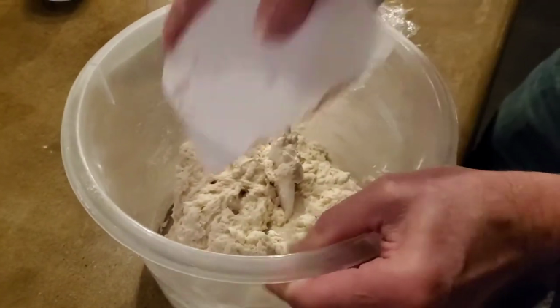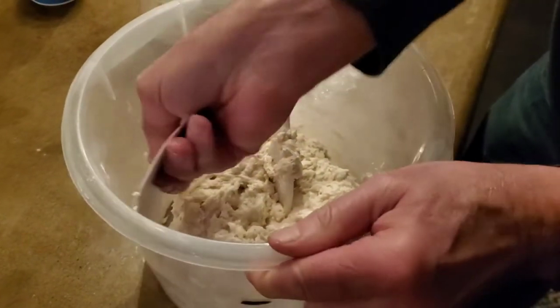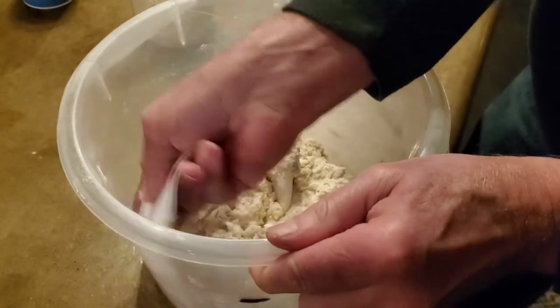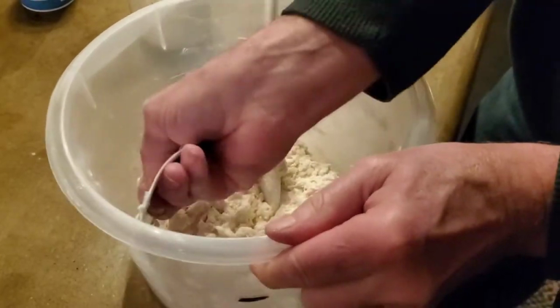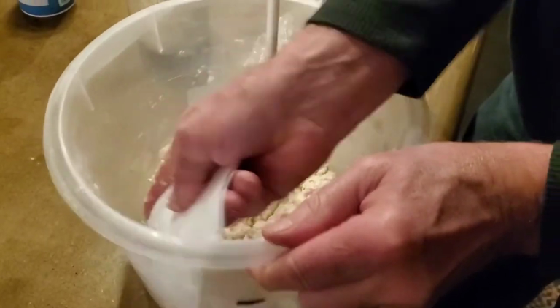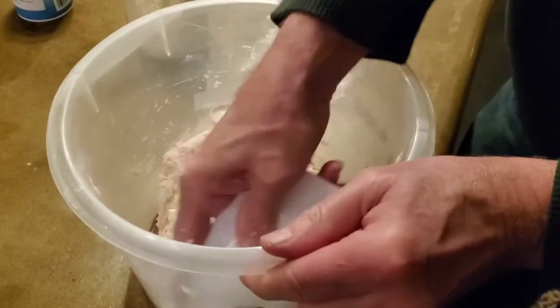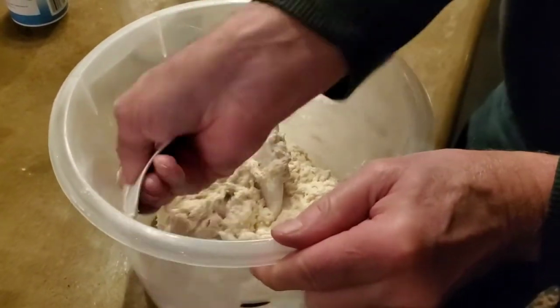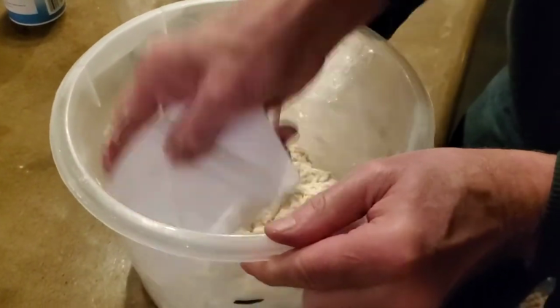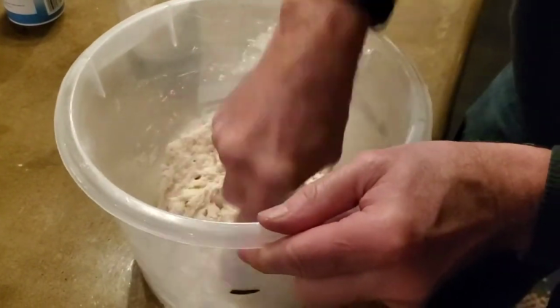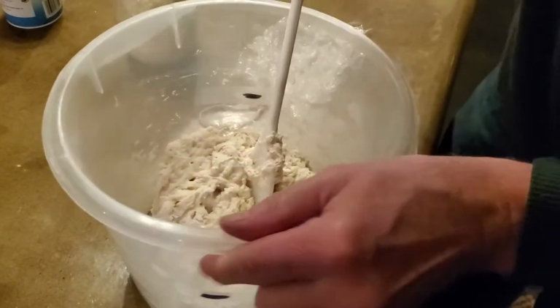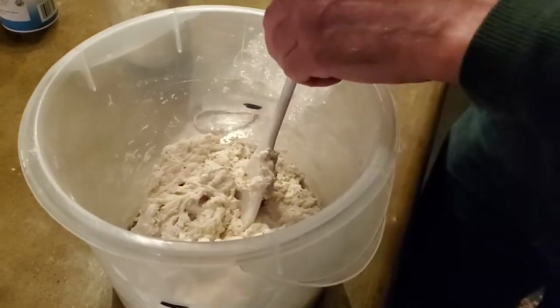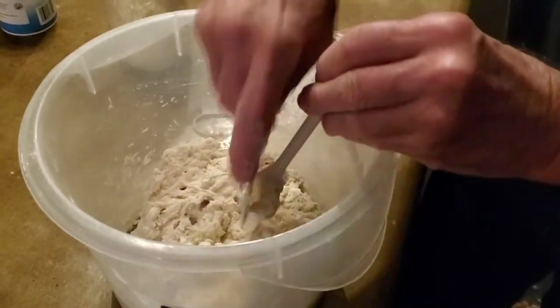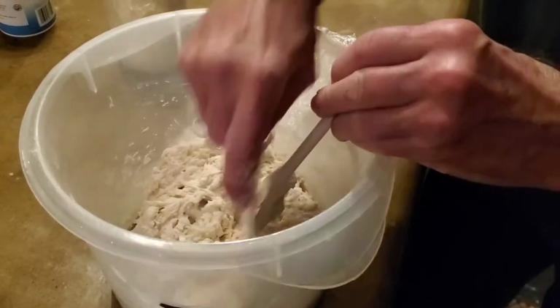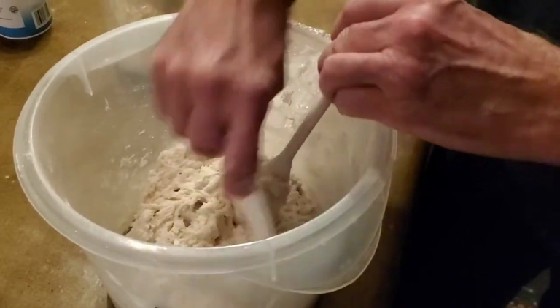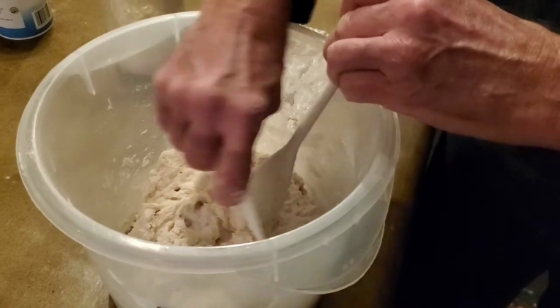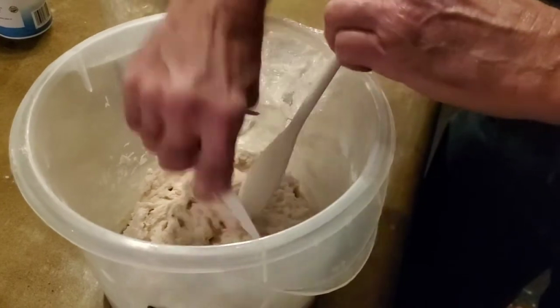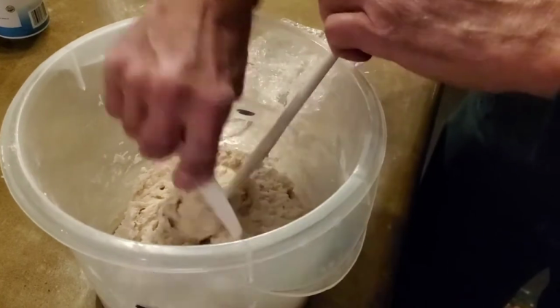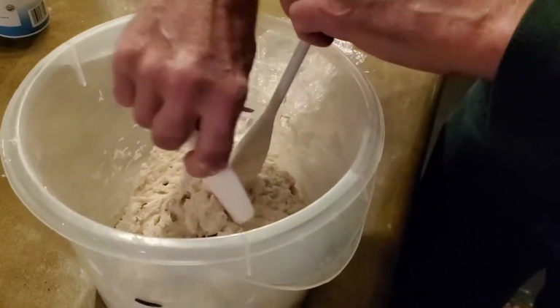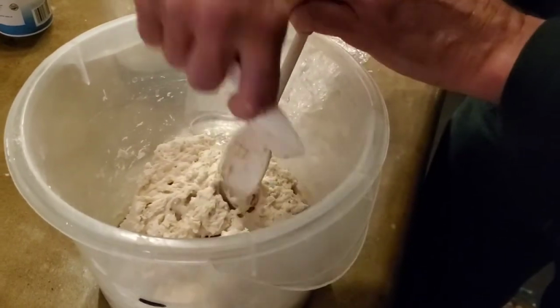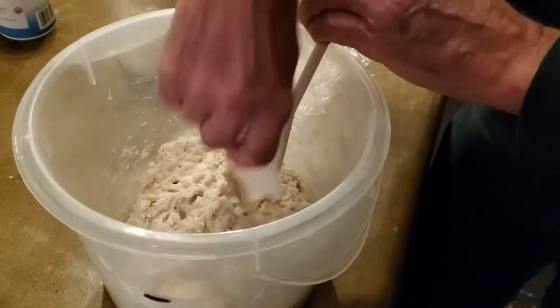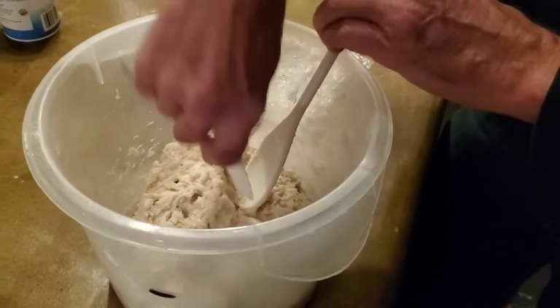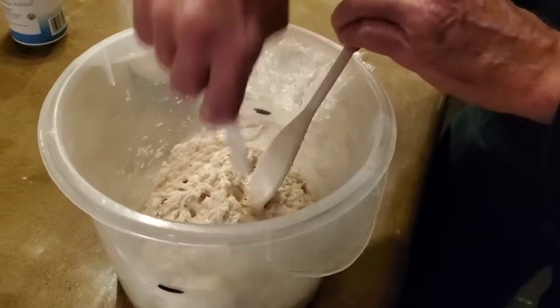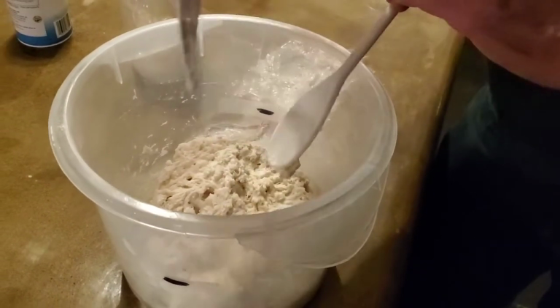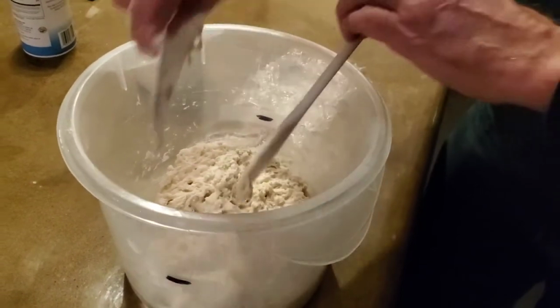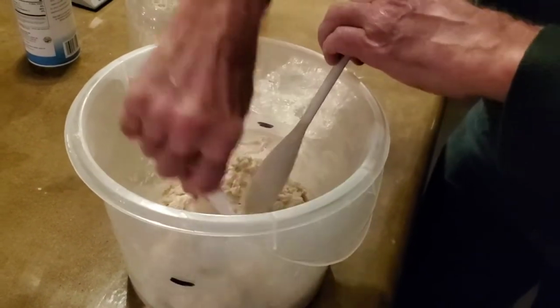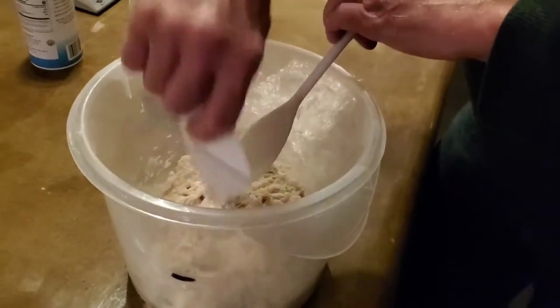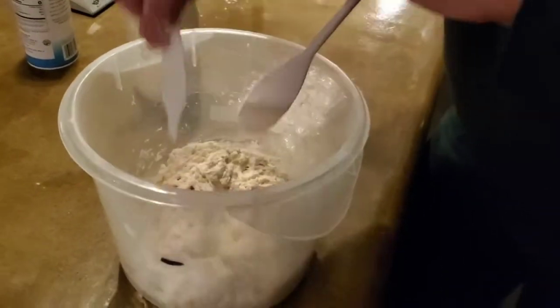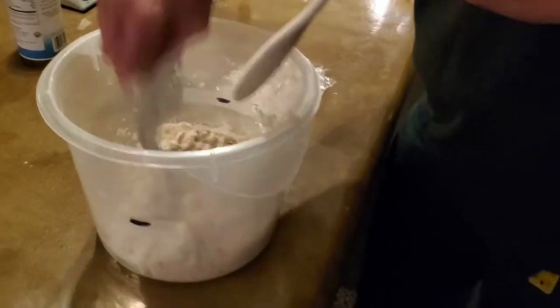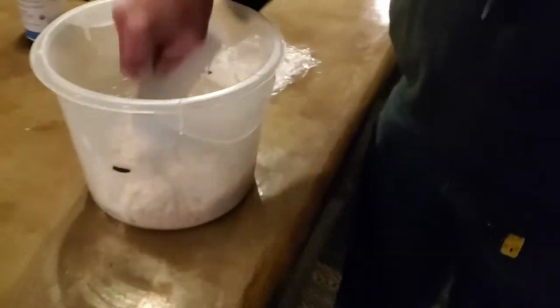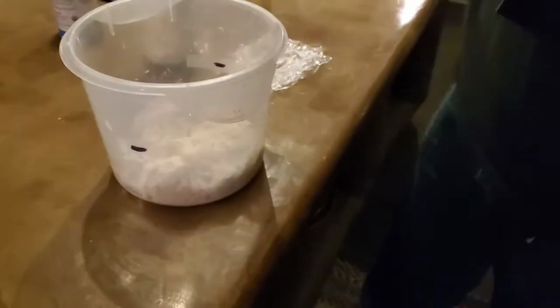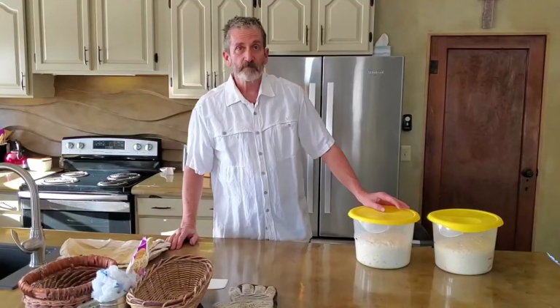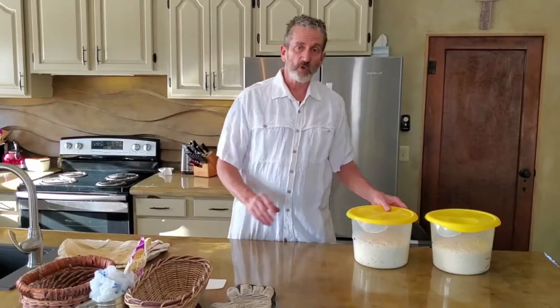I don't want any raw flour left that could get on the ball when I shape it in the morning. That is it — I'll be back in the morning to go through how to process it.